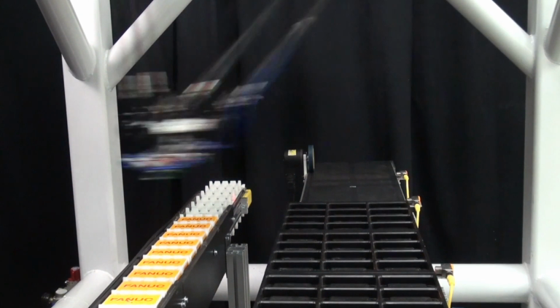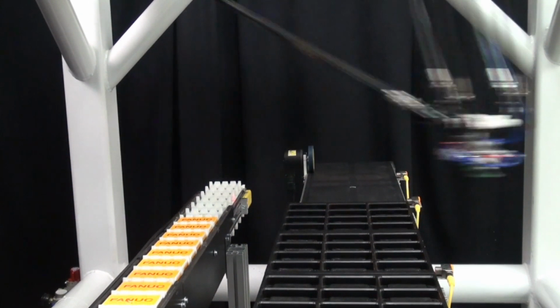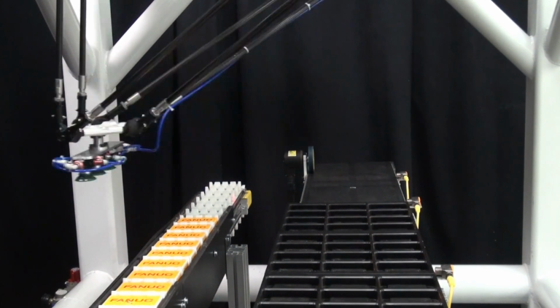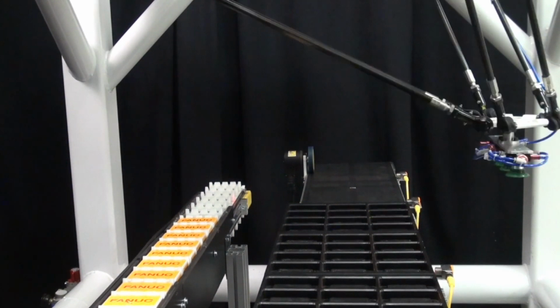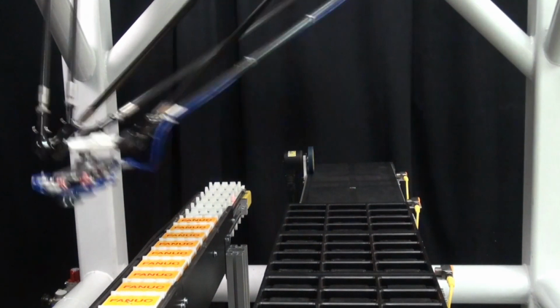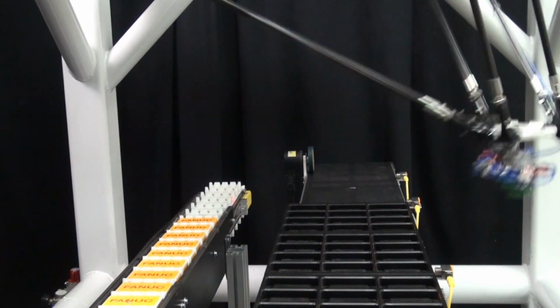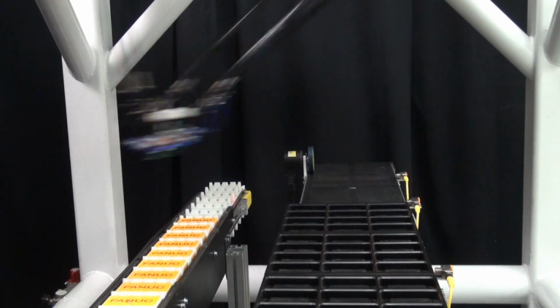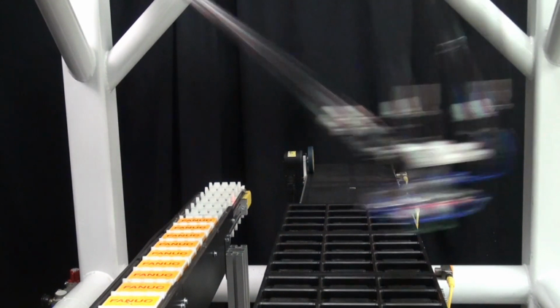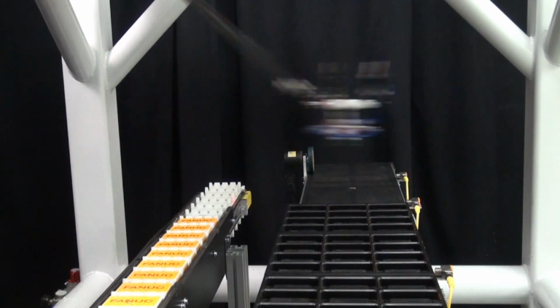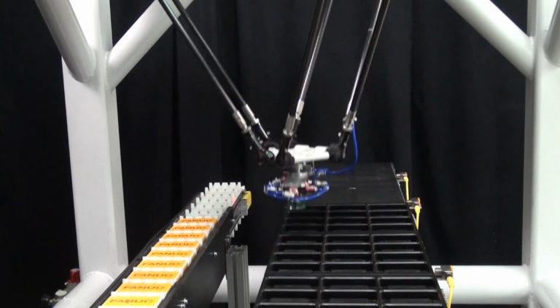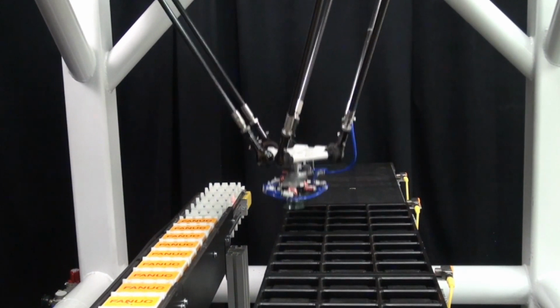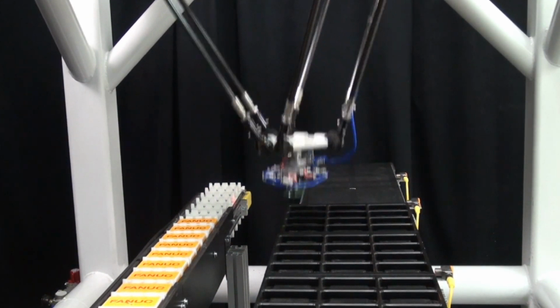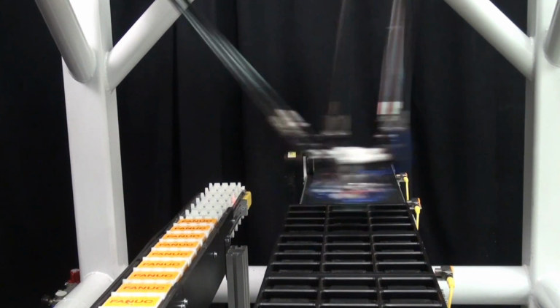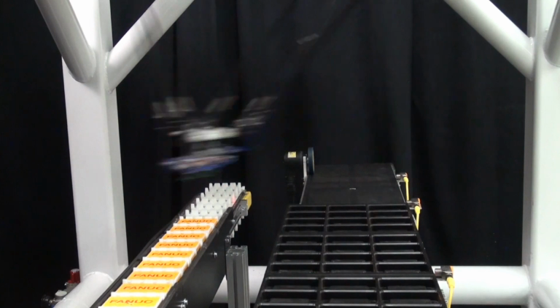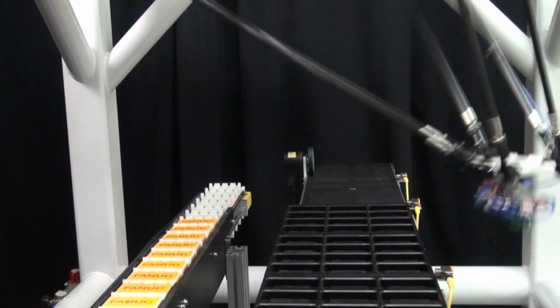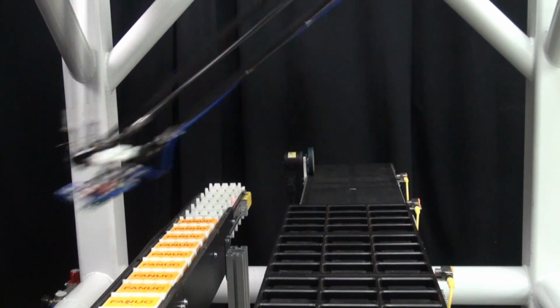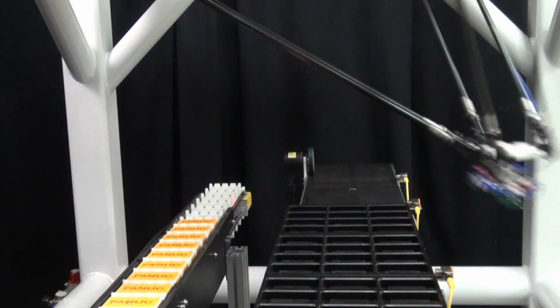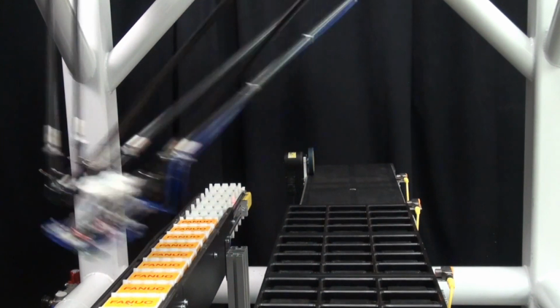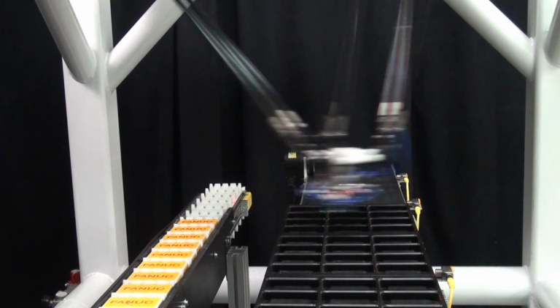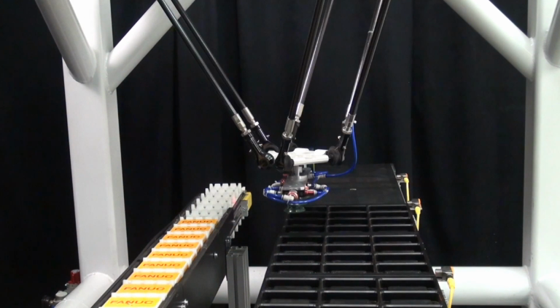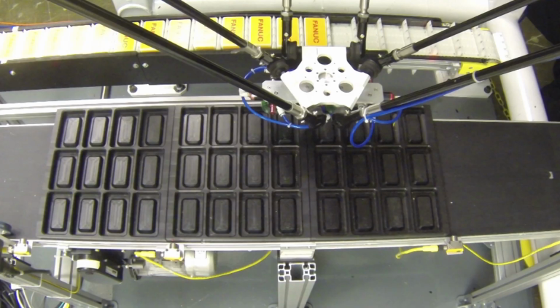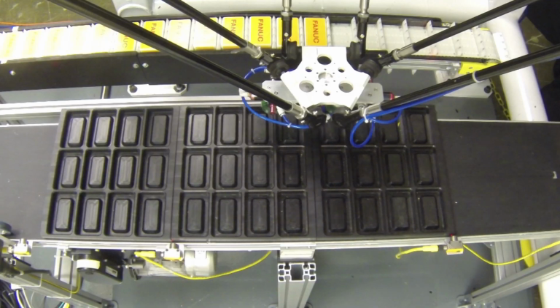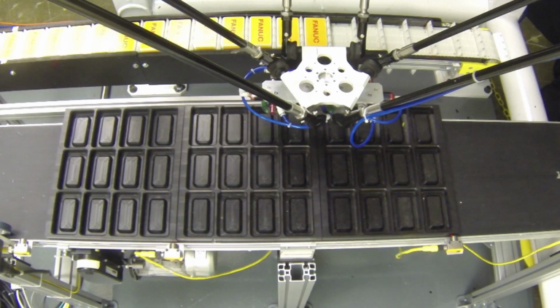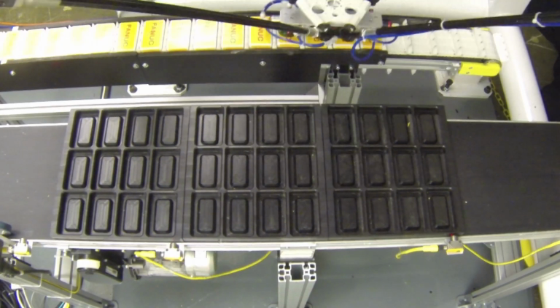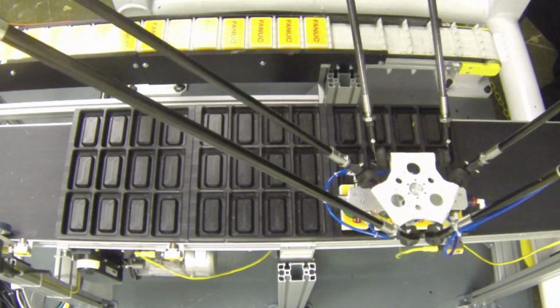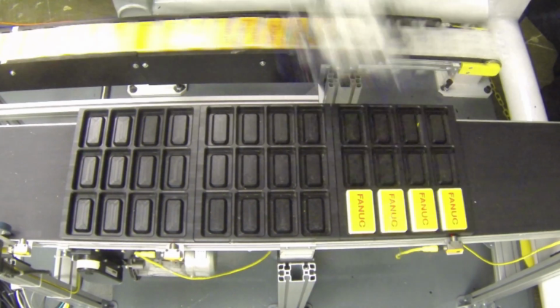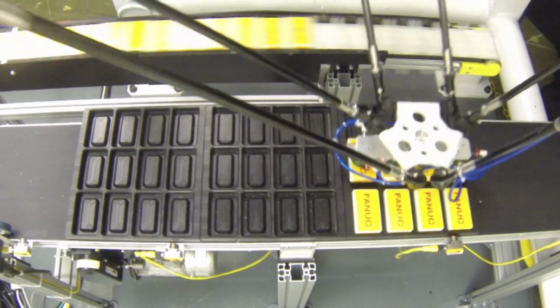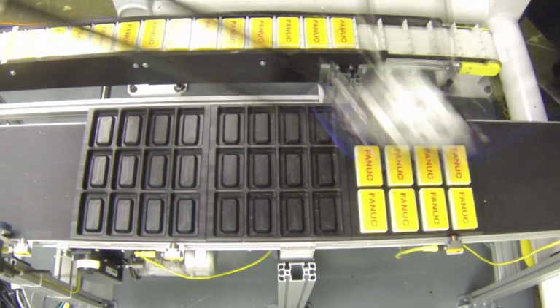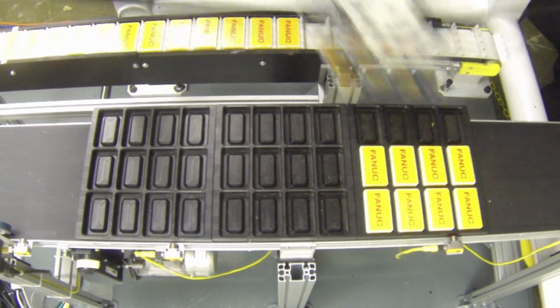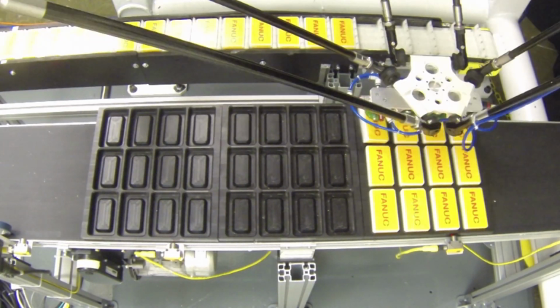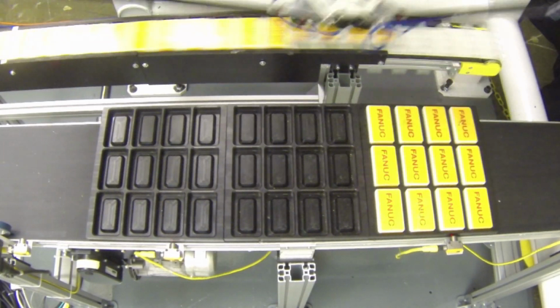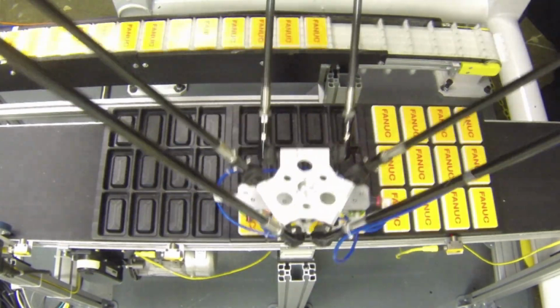The robot then reverses the process and picks bars from the continuous conveyor and places them back onto the indexing conveyor.